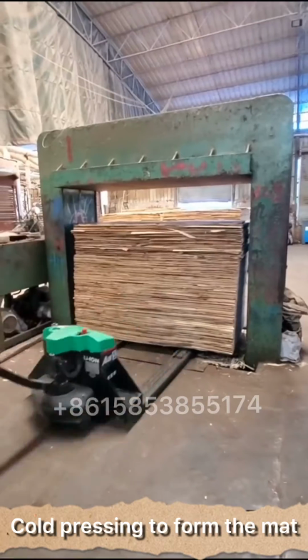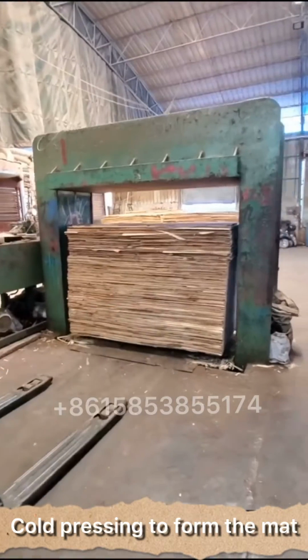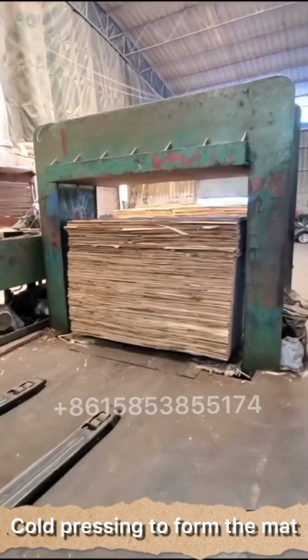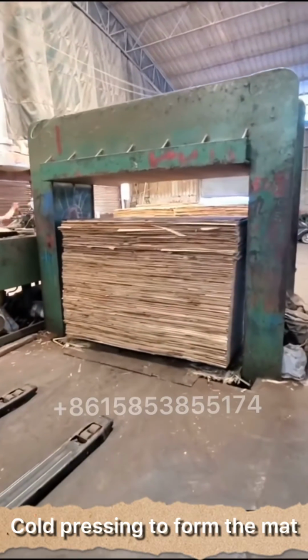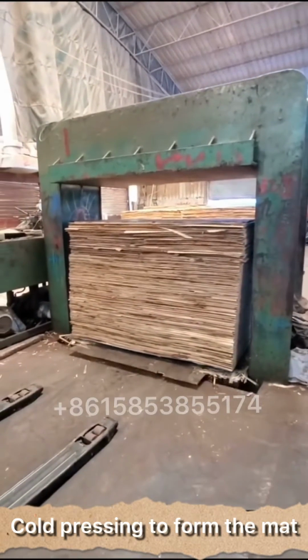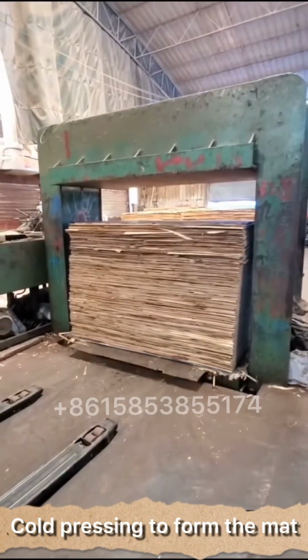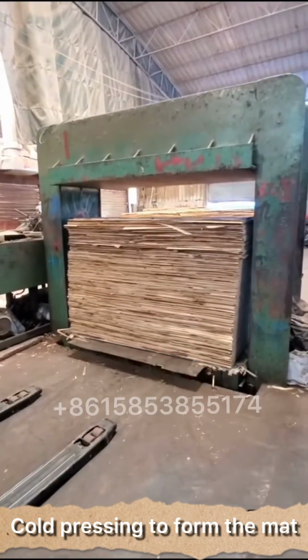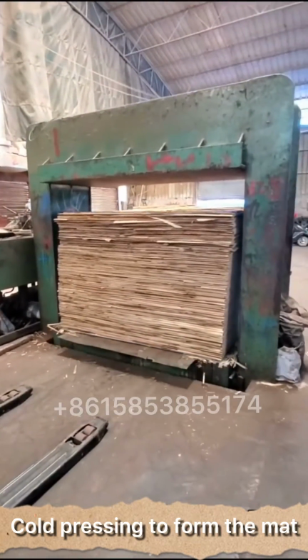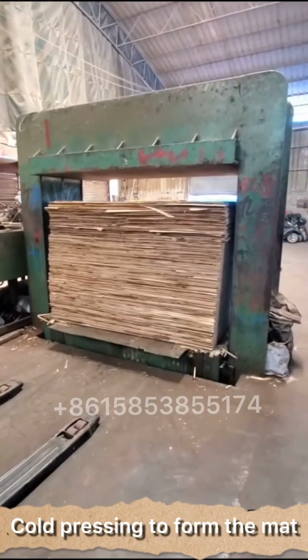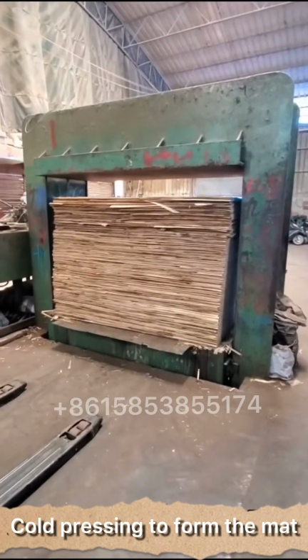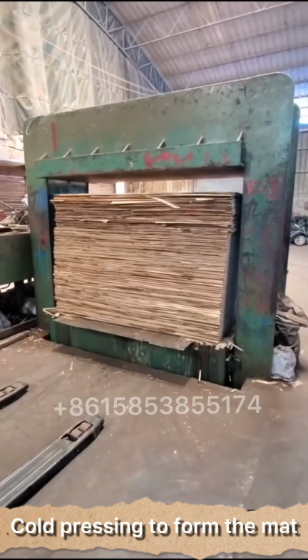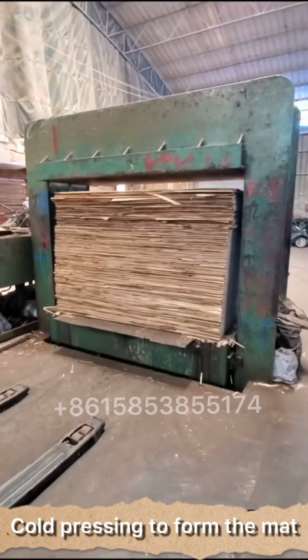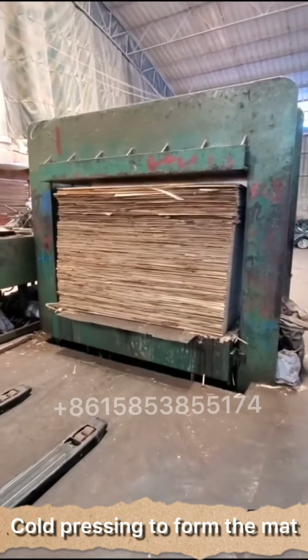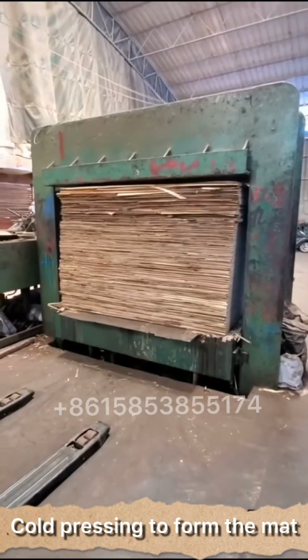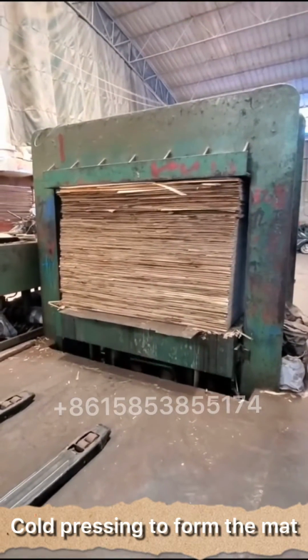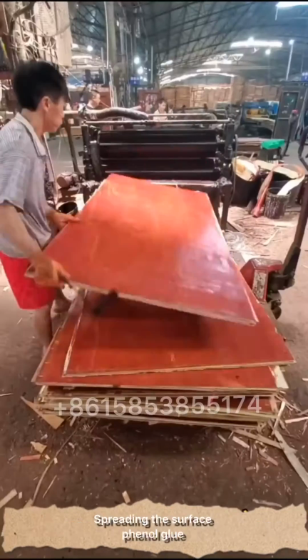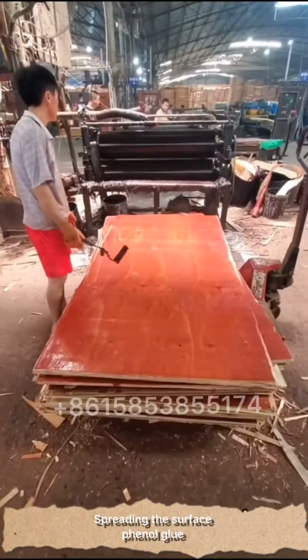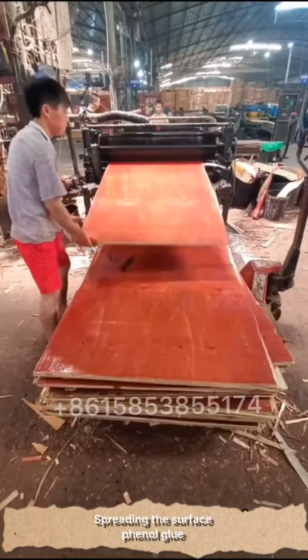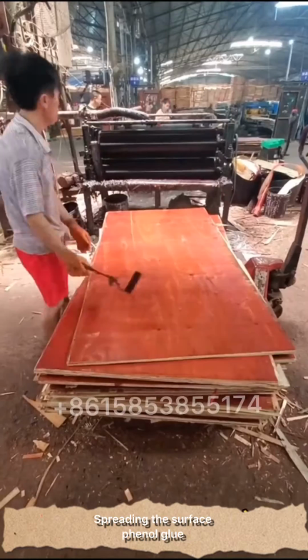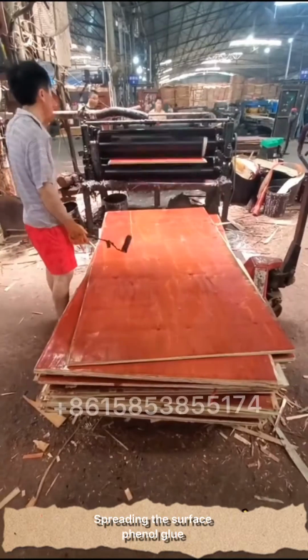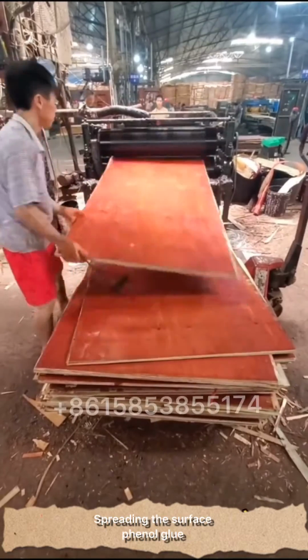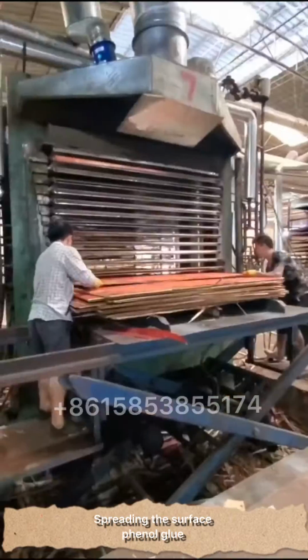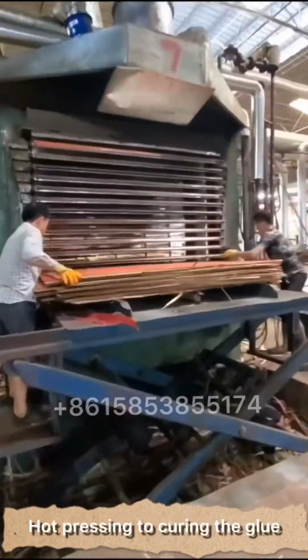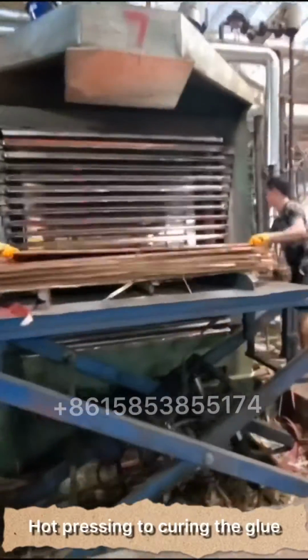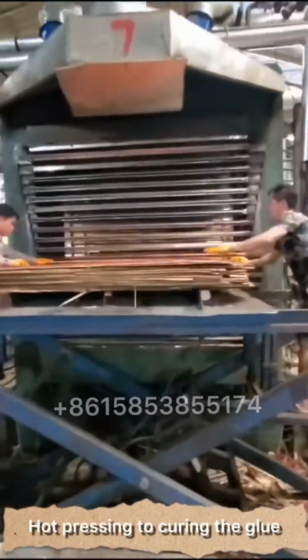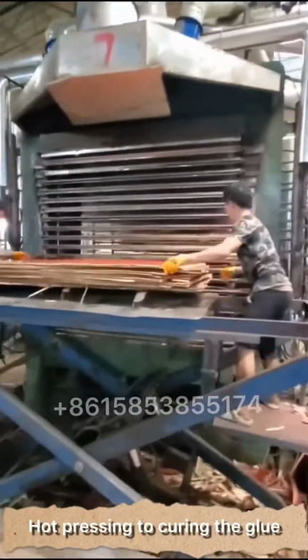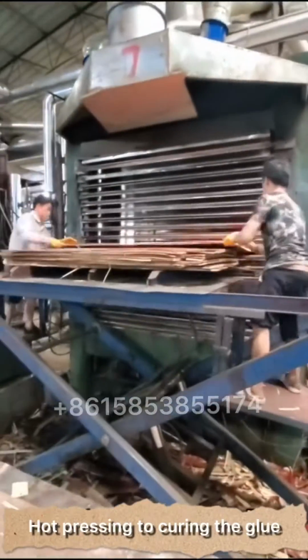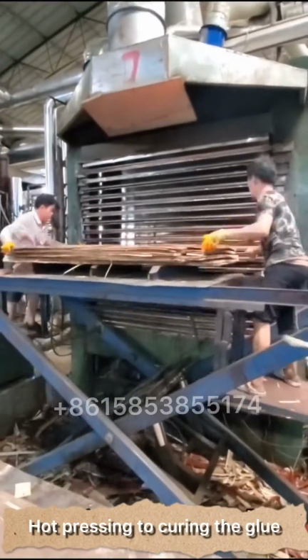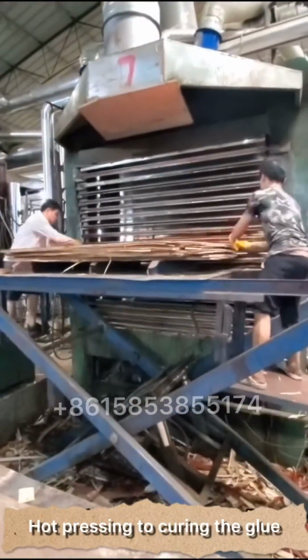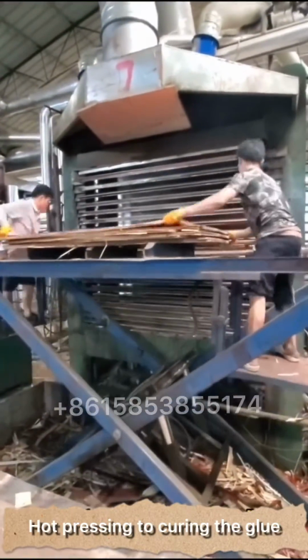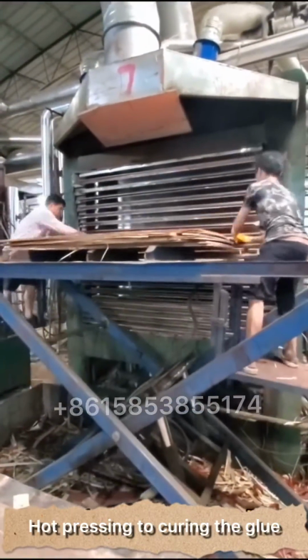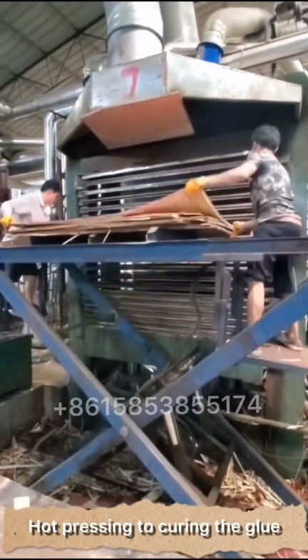Cold pressing to form the mat. Spreading the surface phenolic glue. Hot pressing to cure the glue.